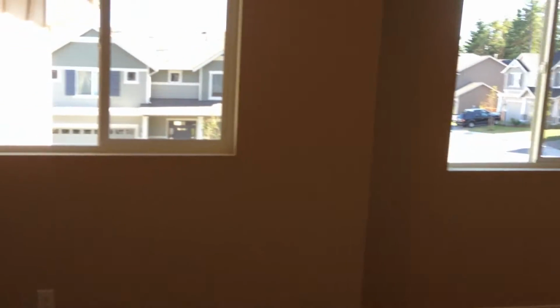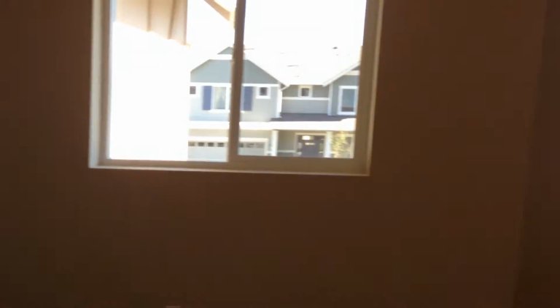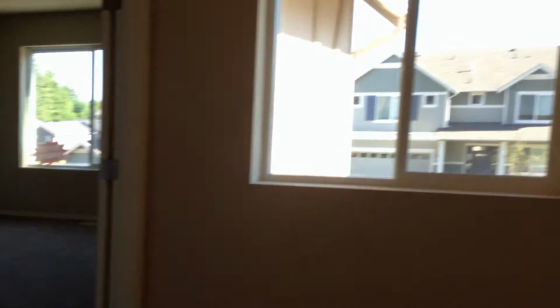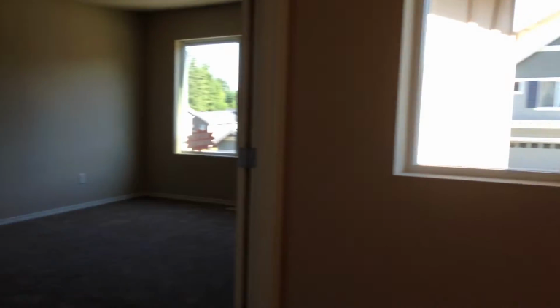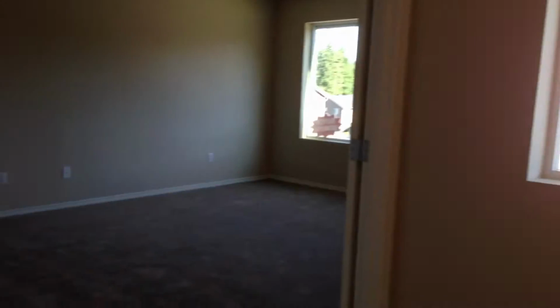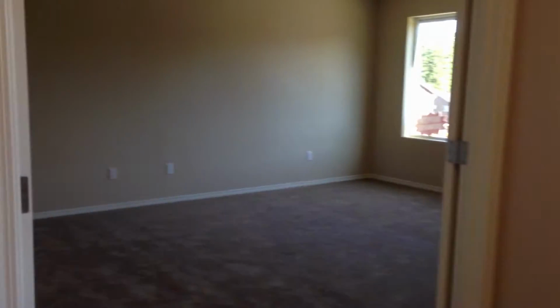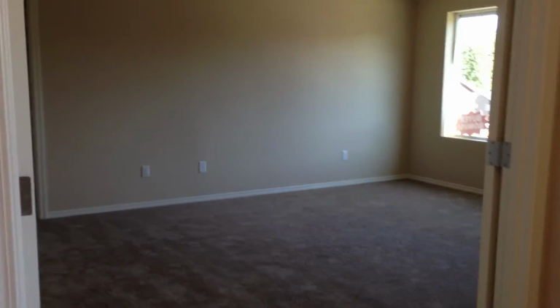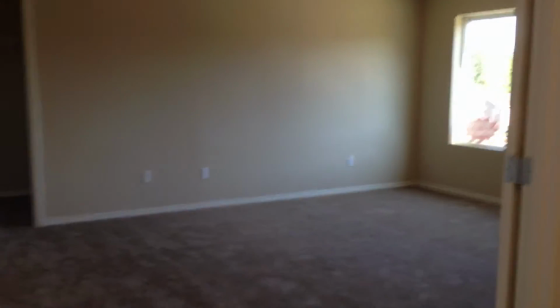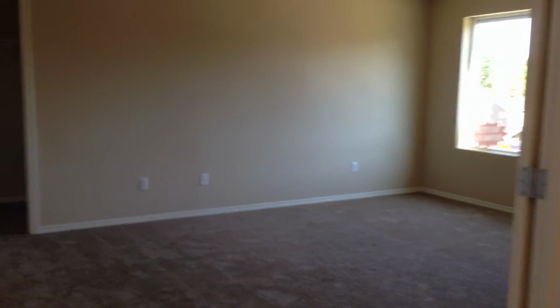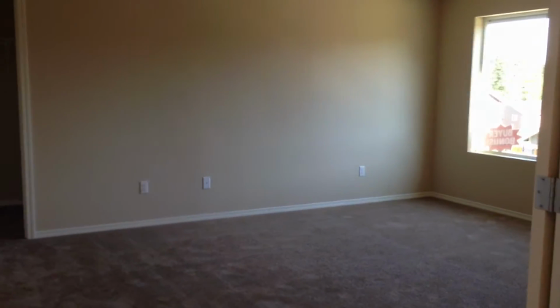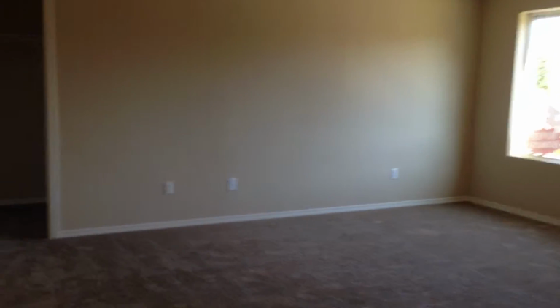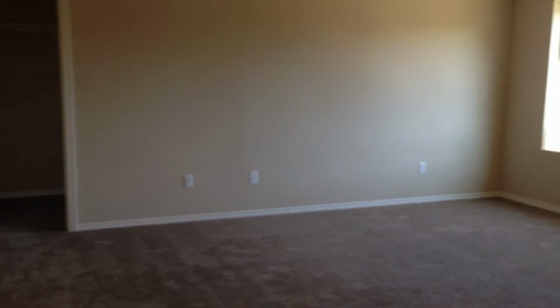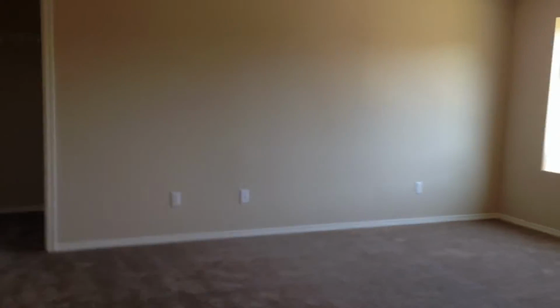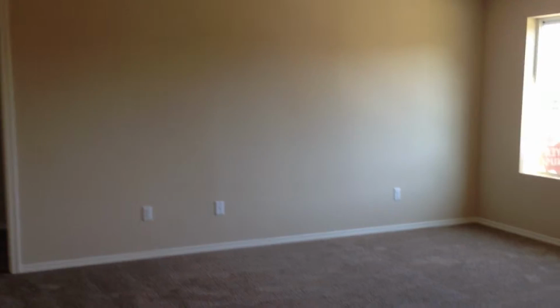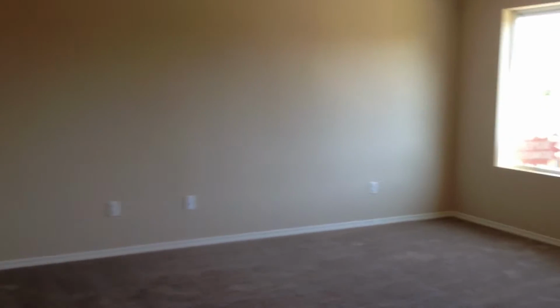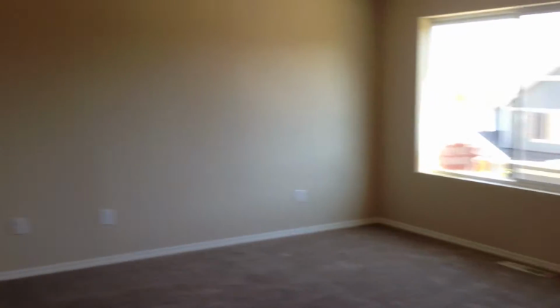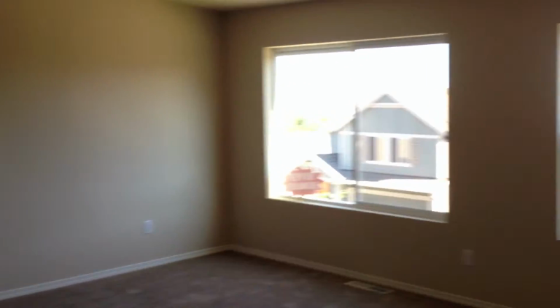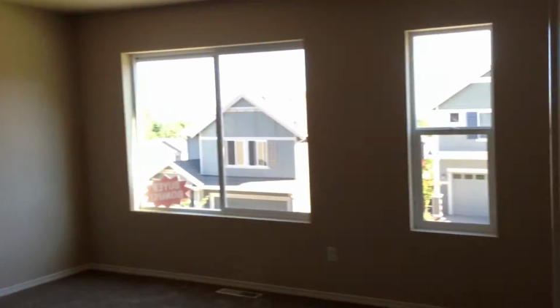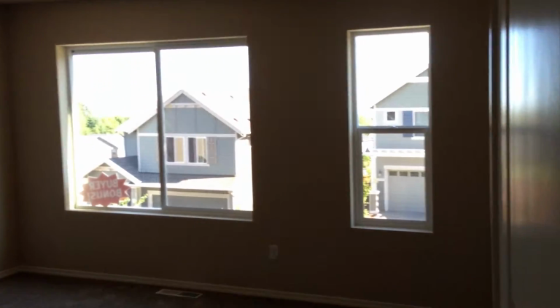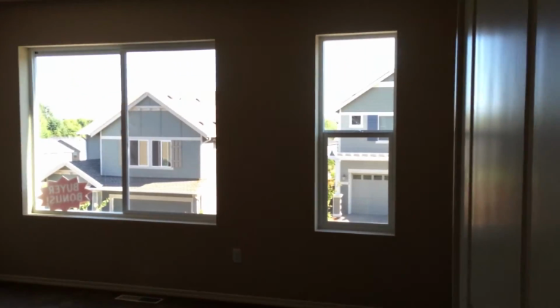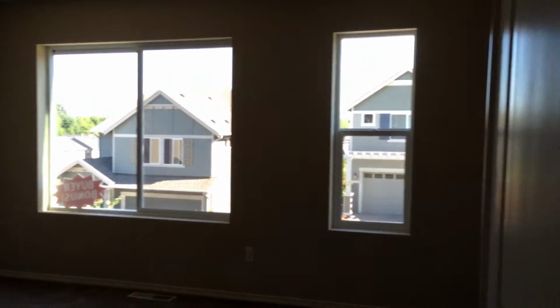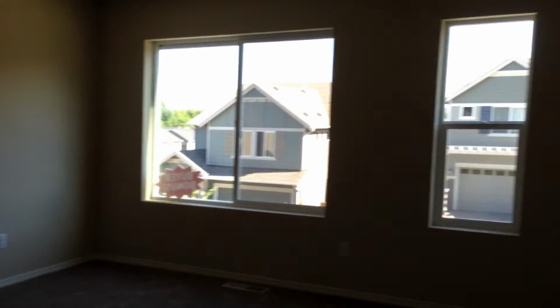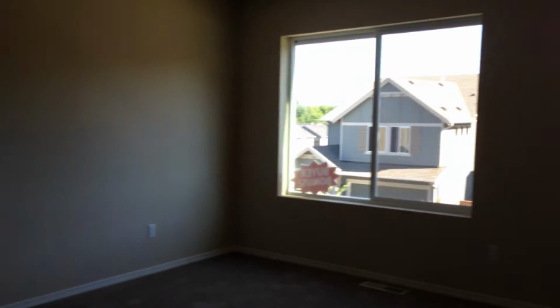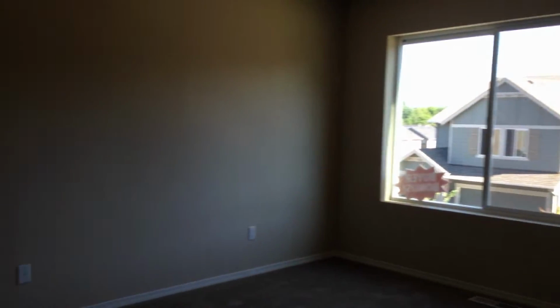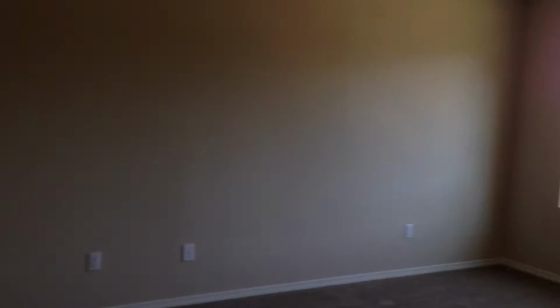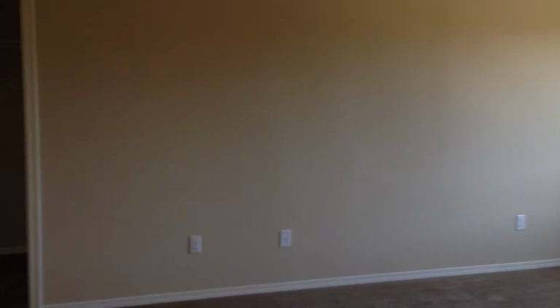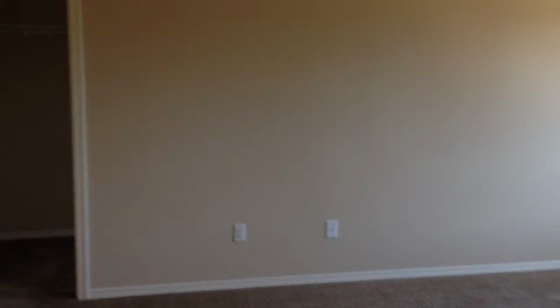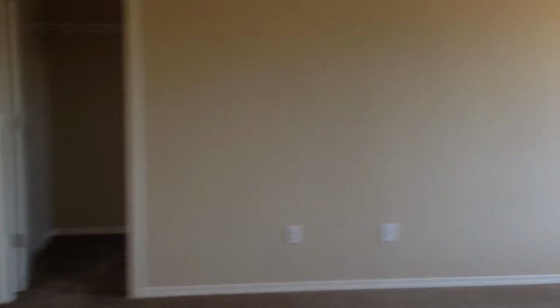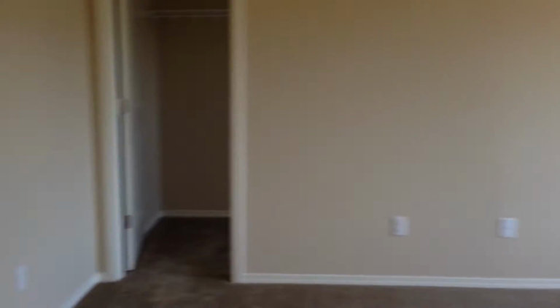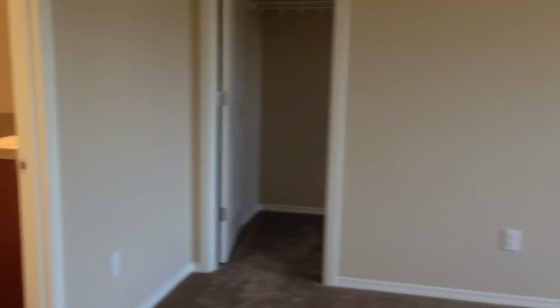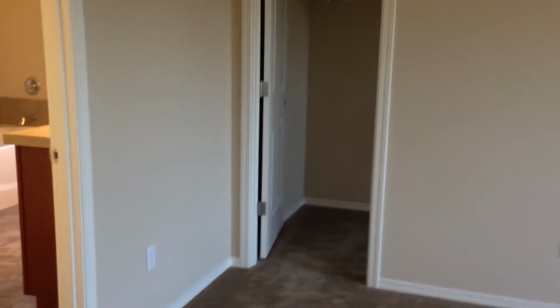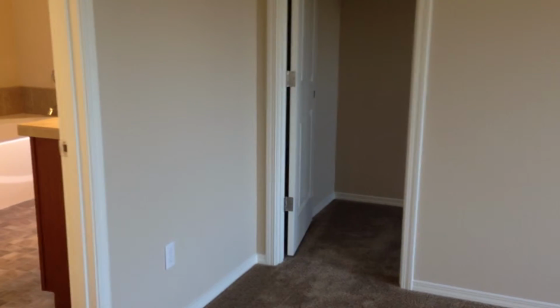Adjacent to the loft is a master bedroom. French doors into the master. It's a really generous sized room. I'll take the measurements for you.